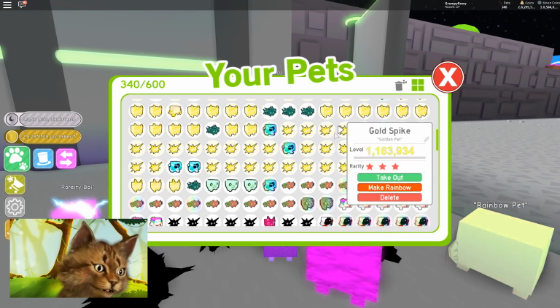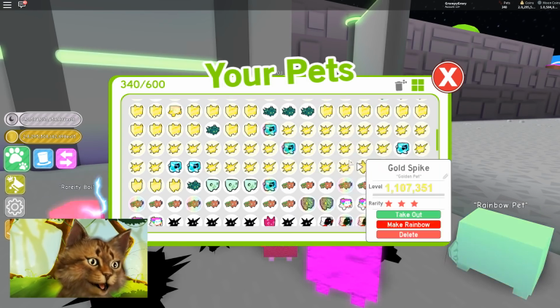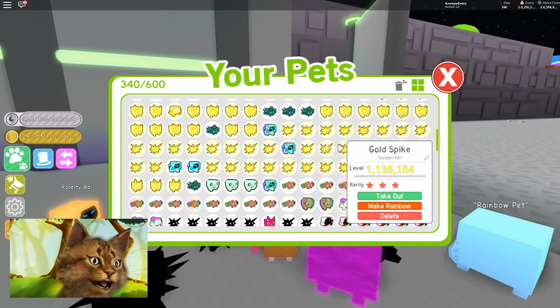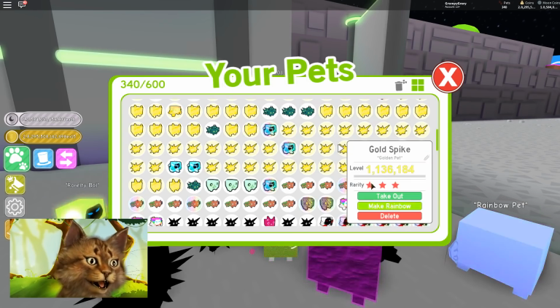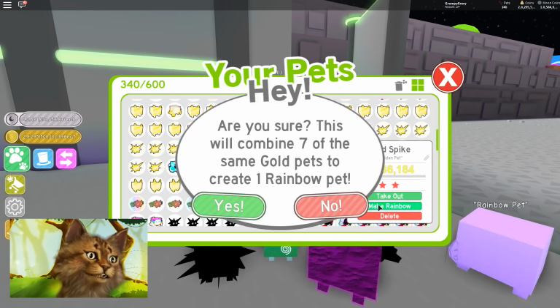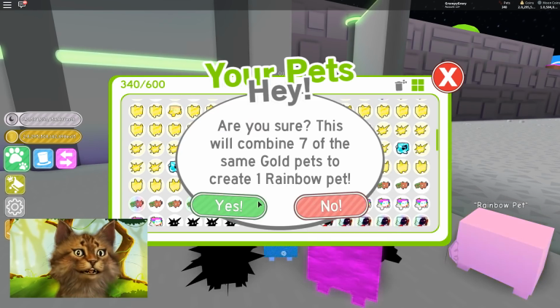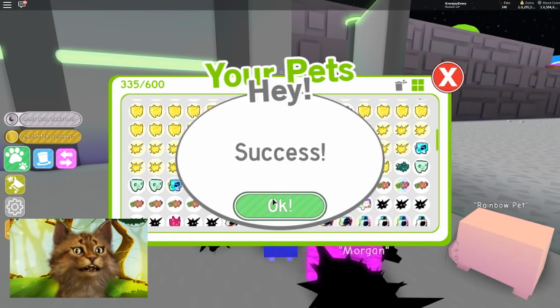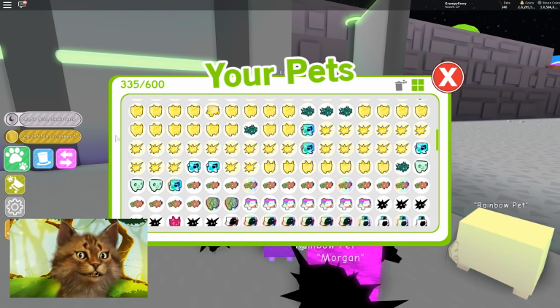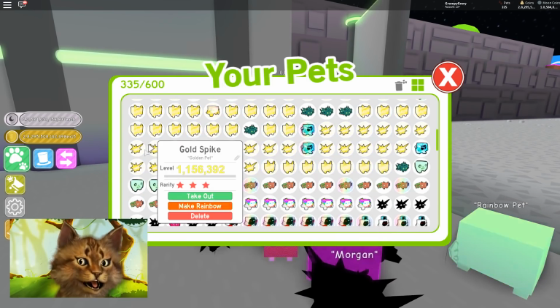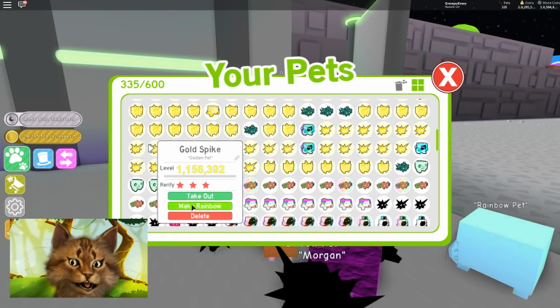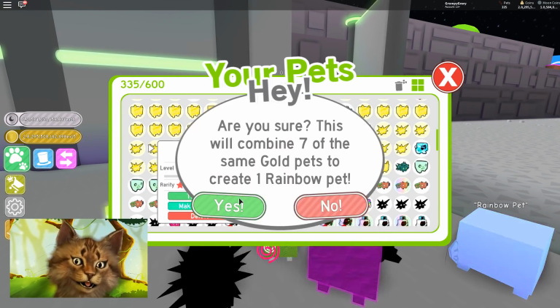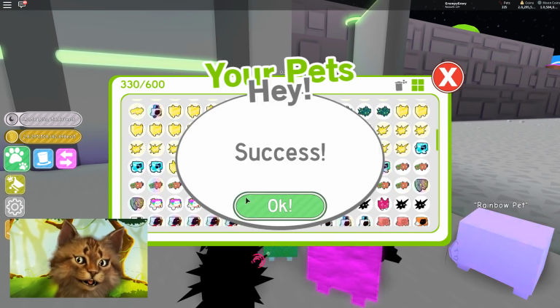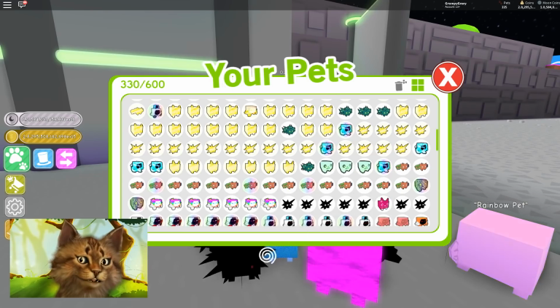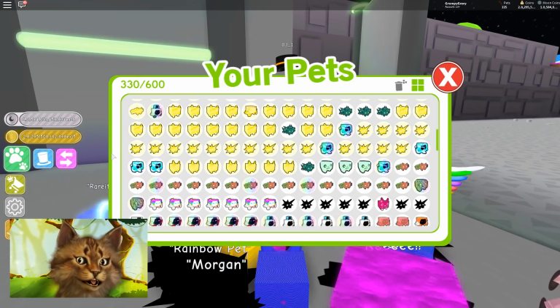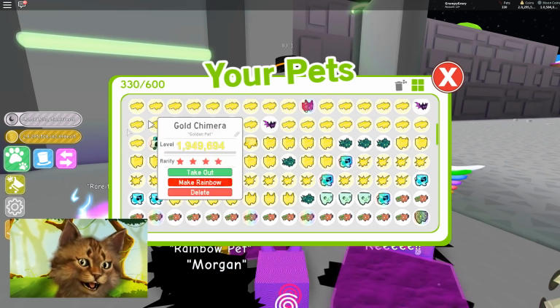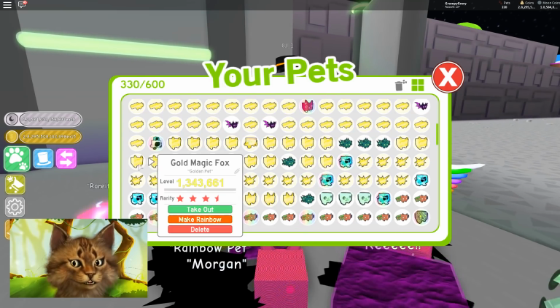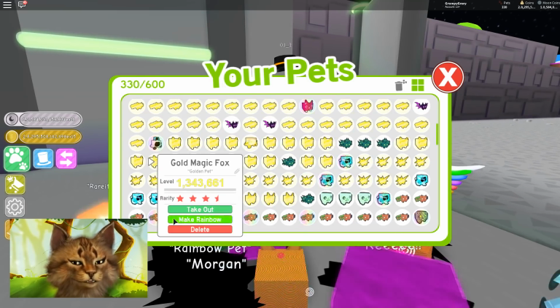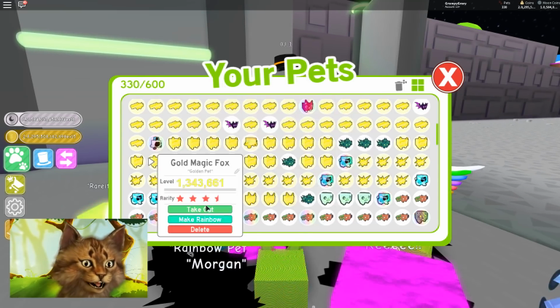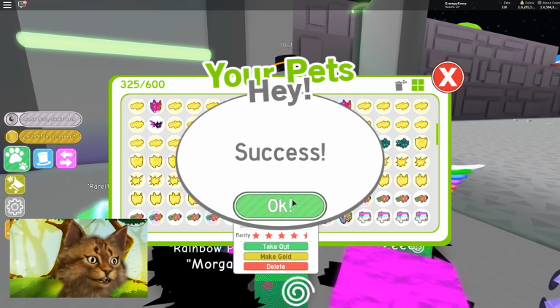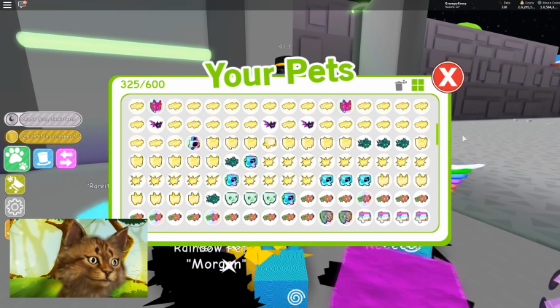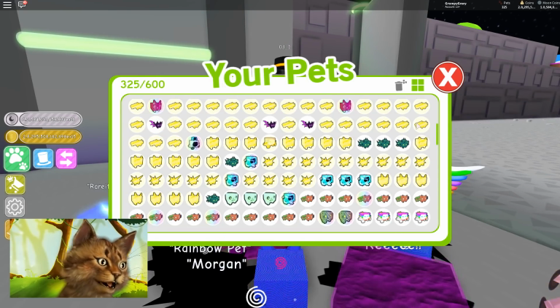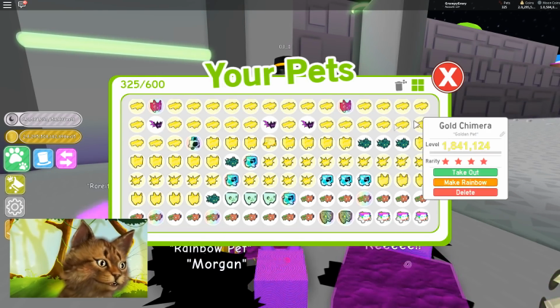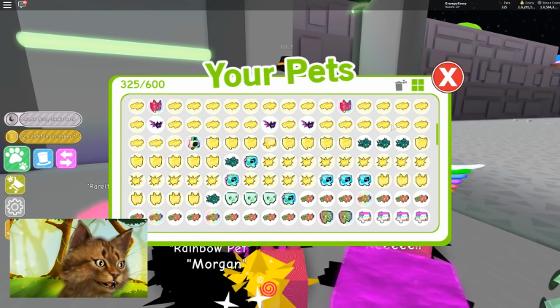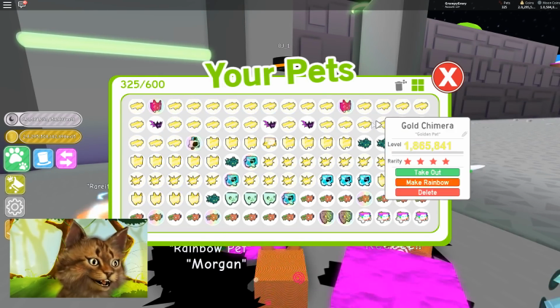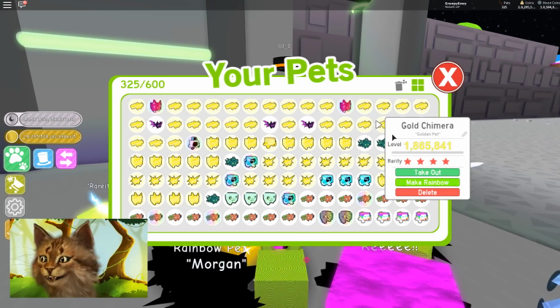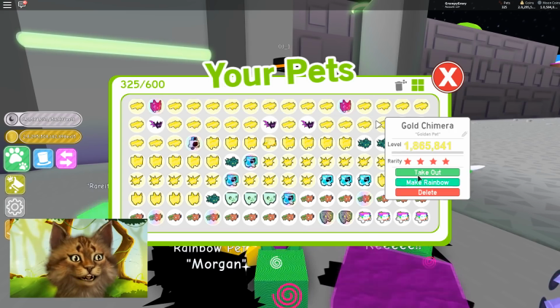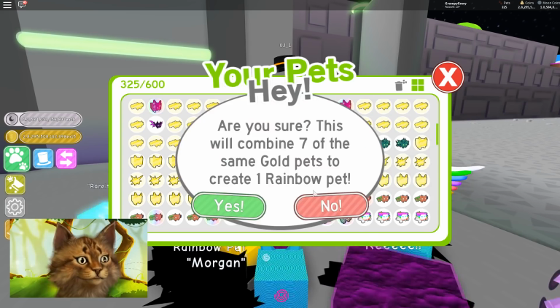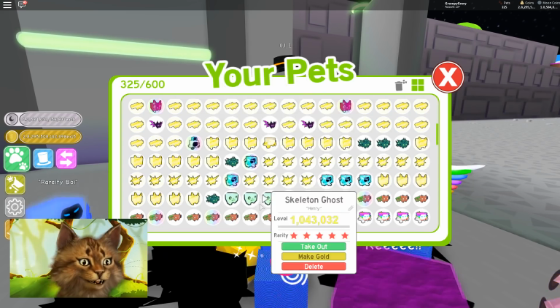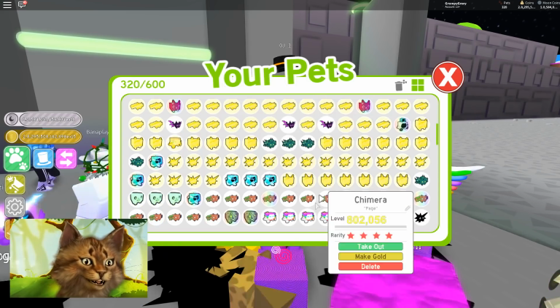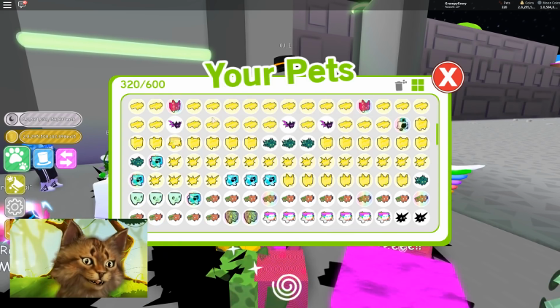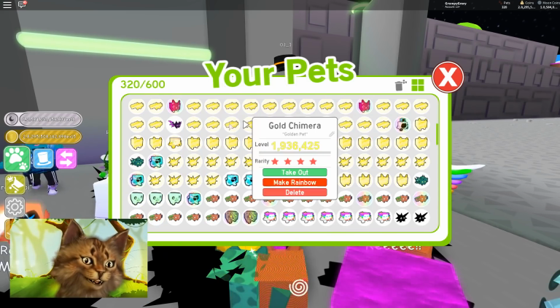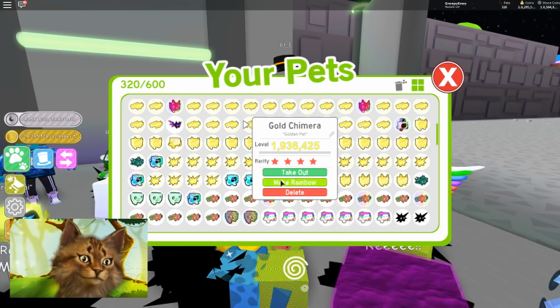I can make so much stuff now. I'm gonna be so rich. Look at how much stuff I can make. I have so many pets right now — just a crazy amount of pets. That's insane, bro.